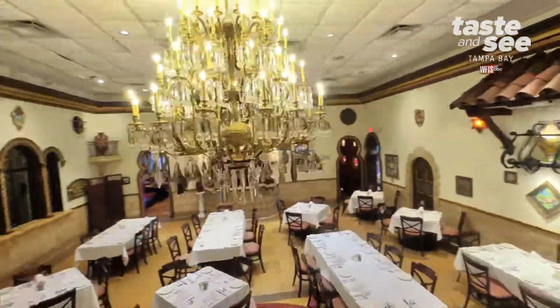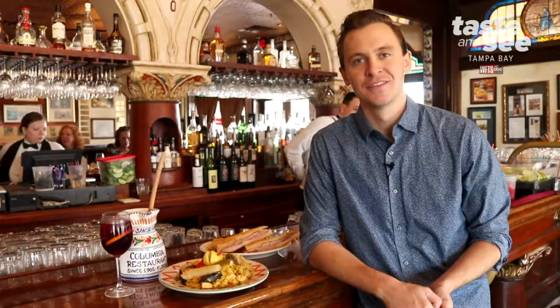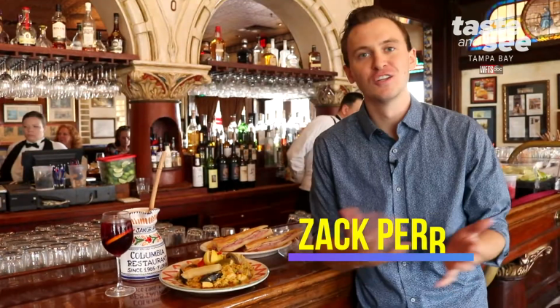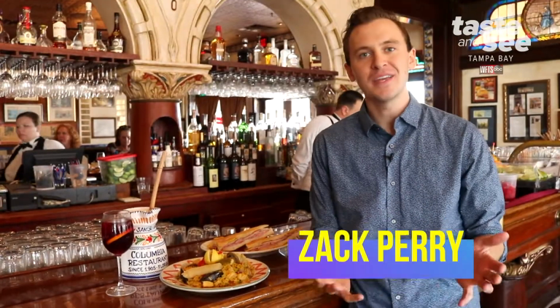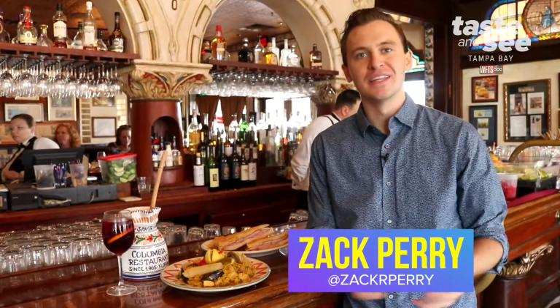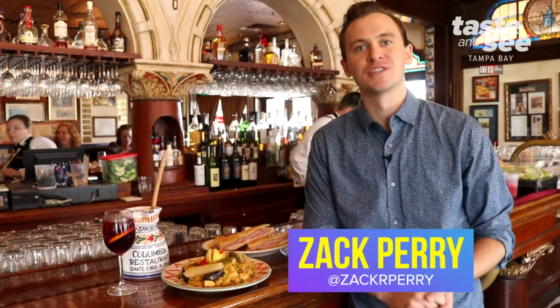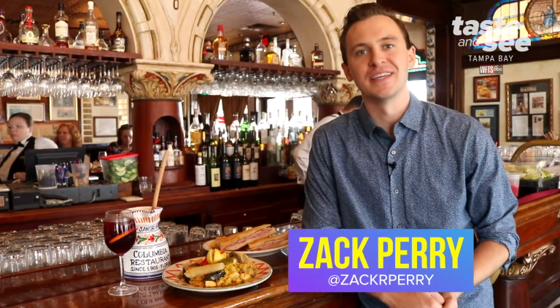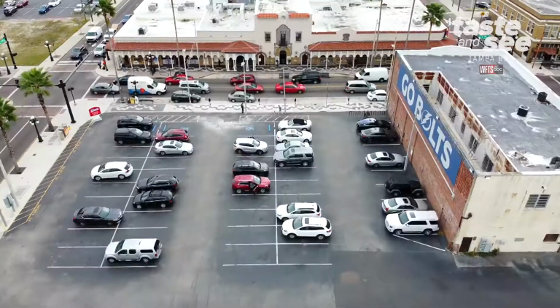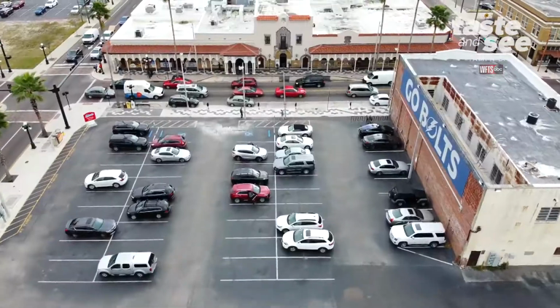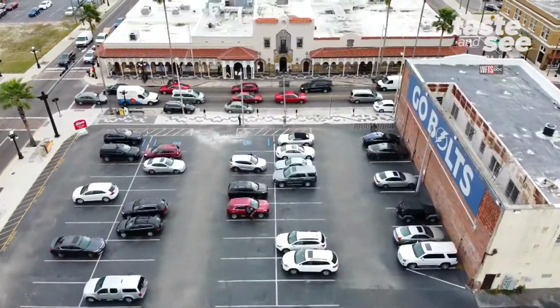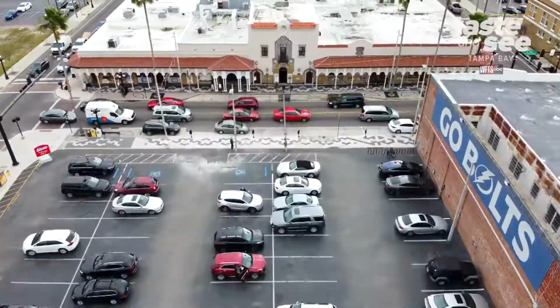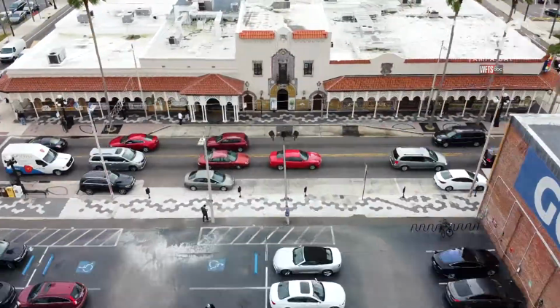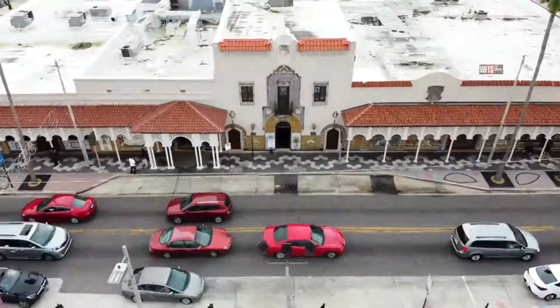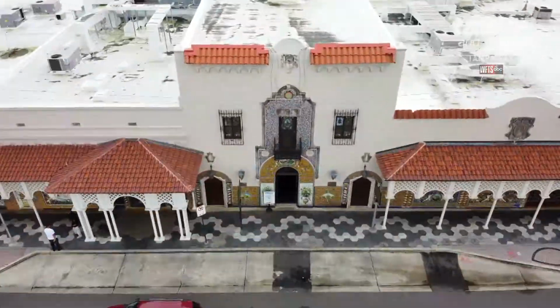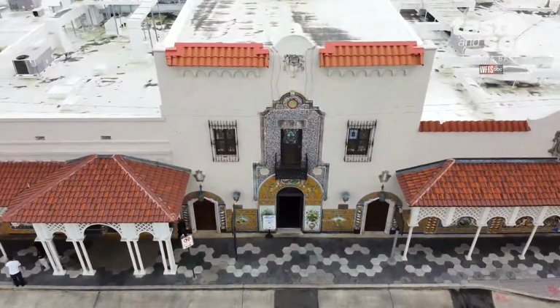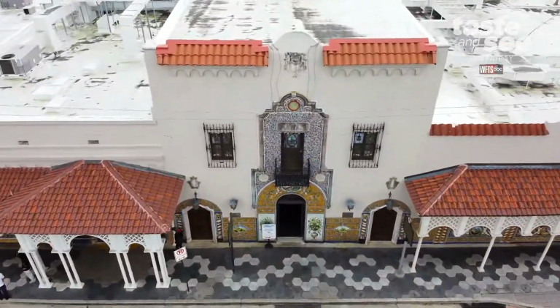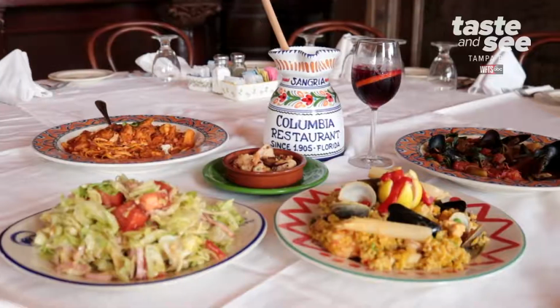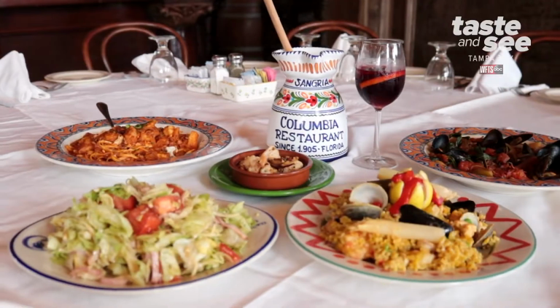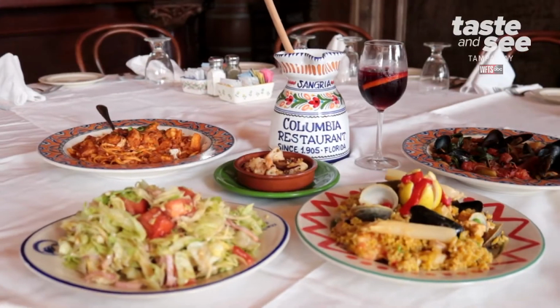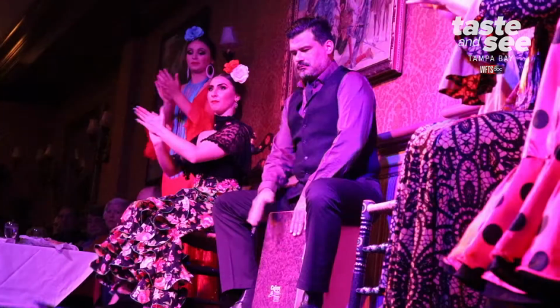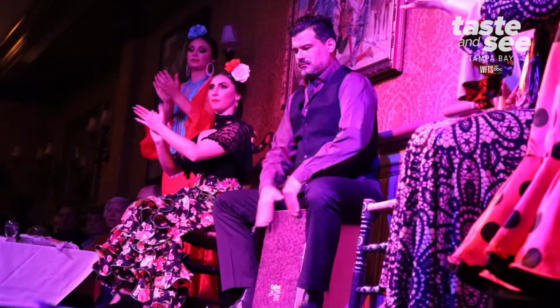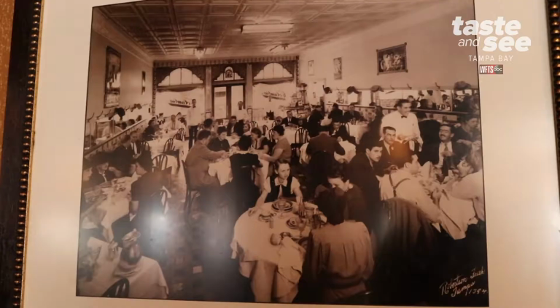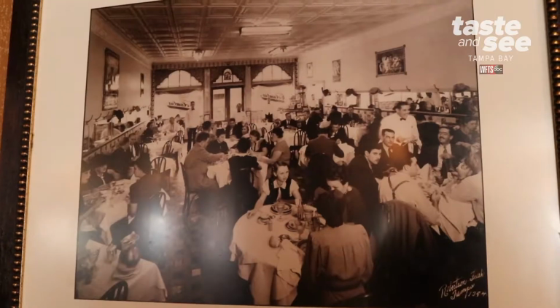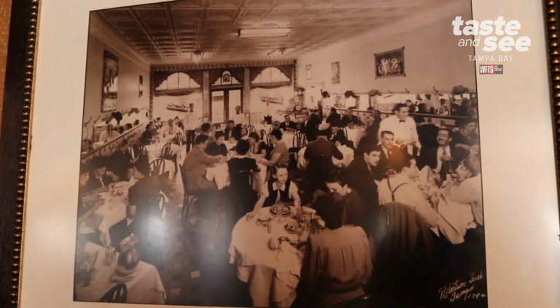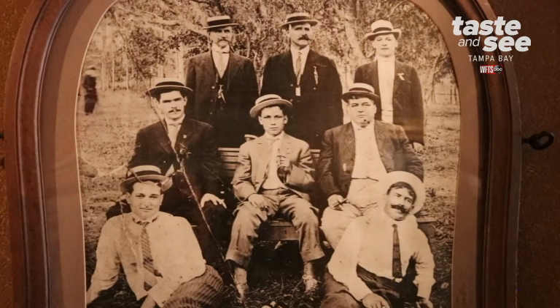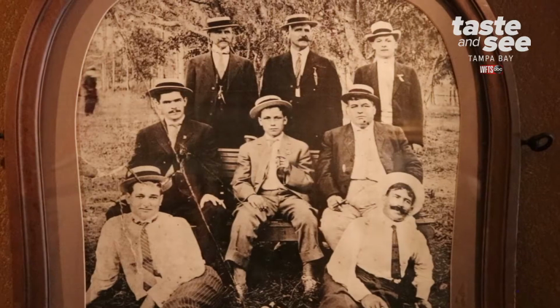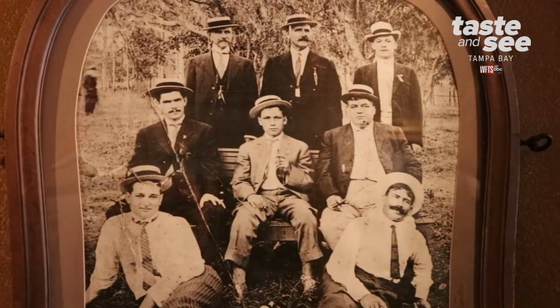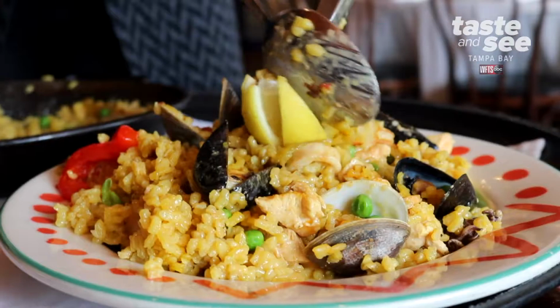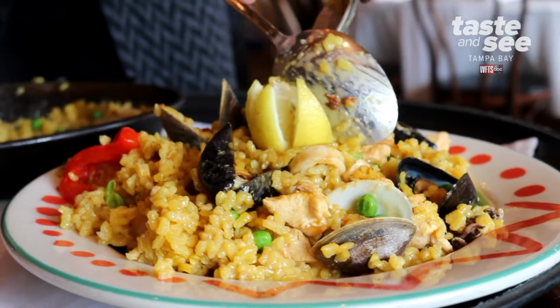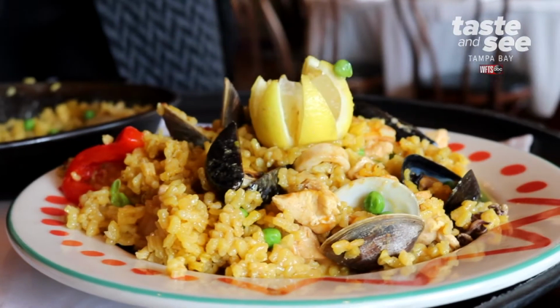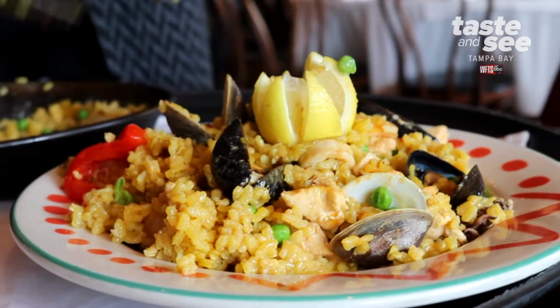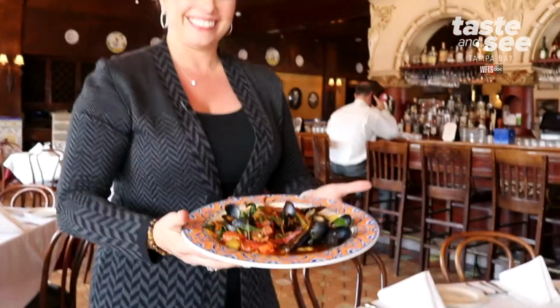The Columbia in Ybor City is one of the most historic restaurants in America, celebrating over a century of history, culture, and delicious cuisine.